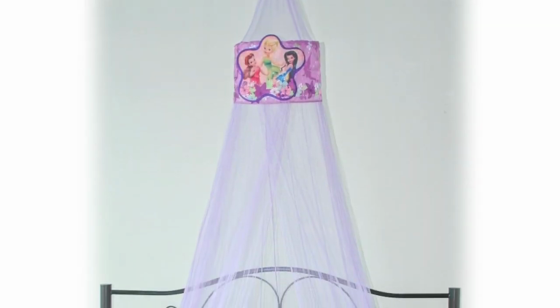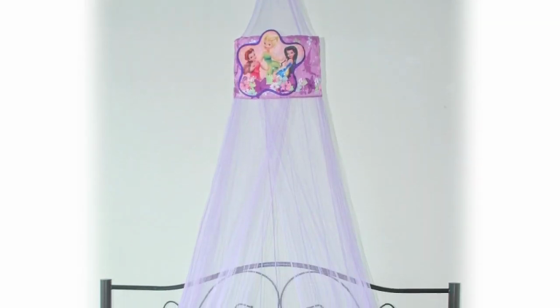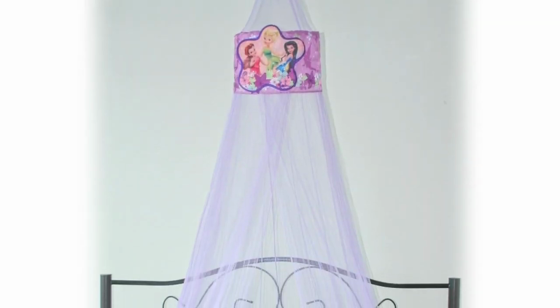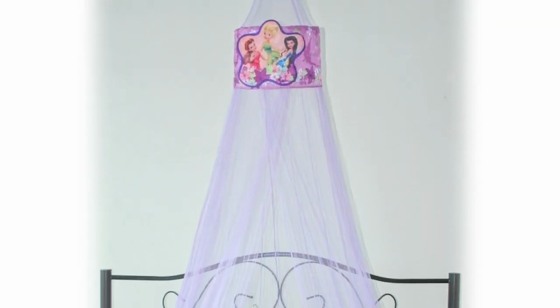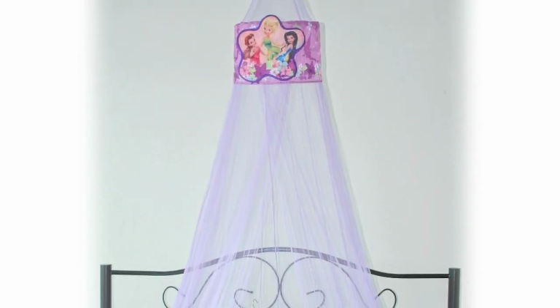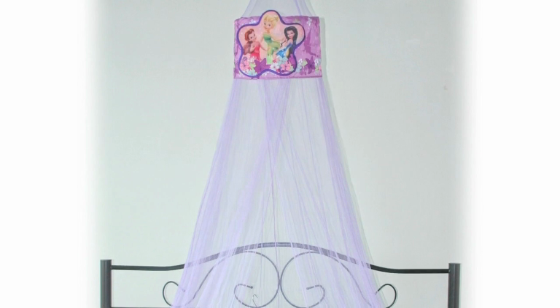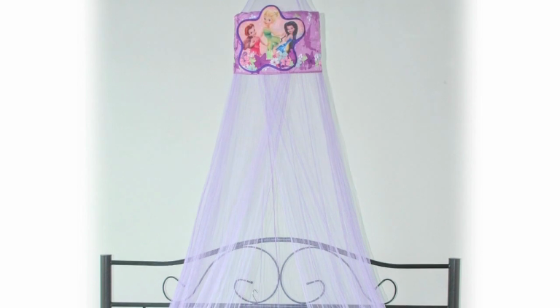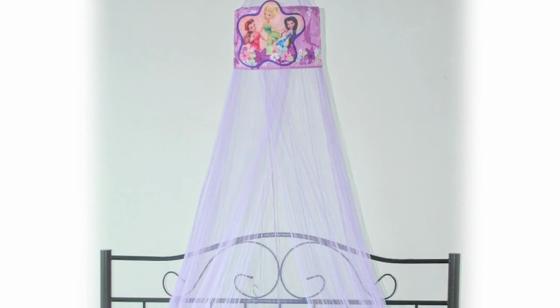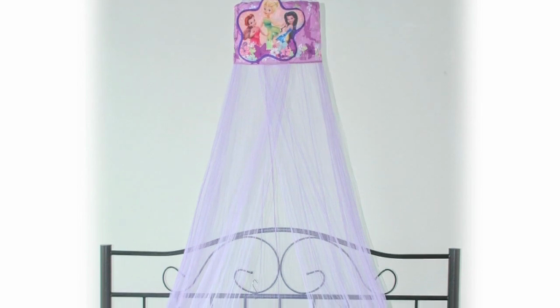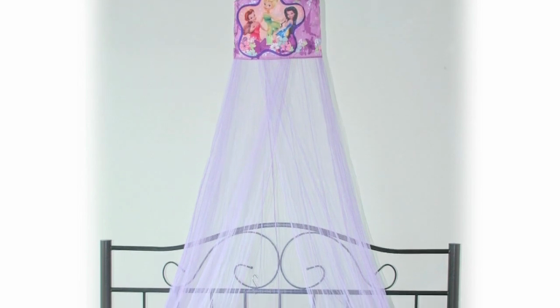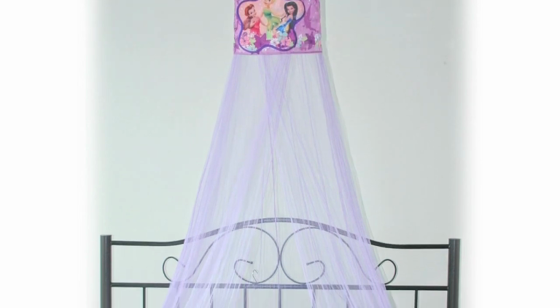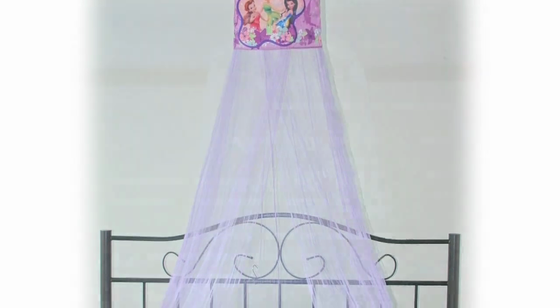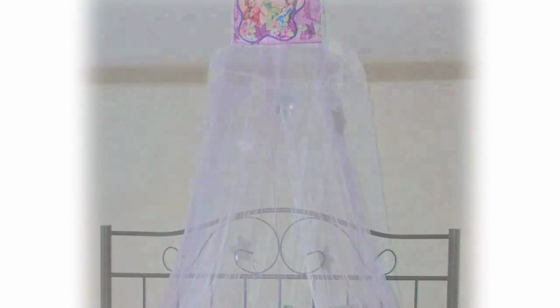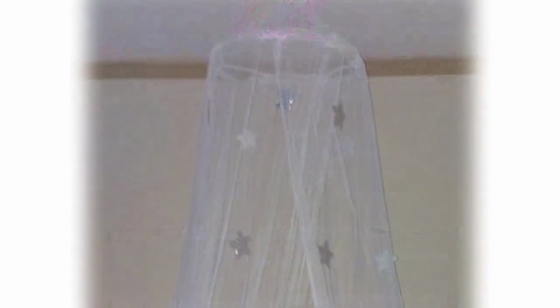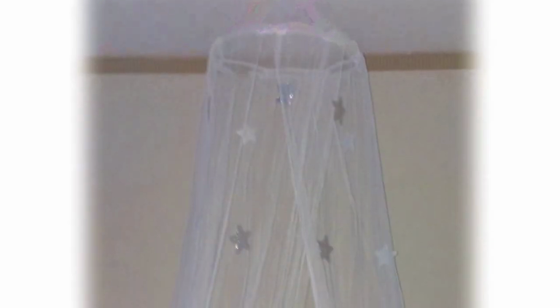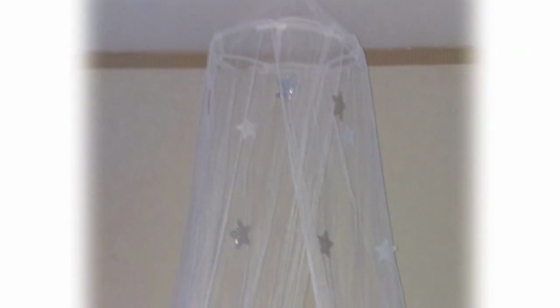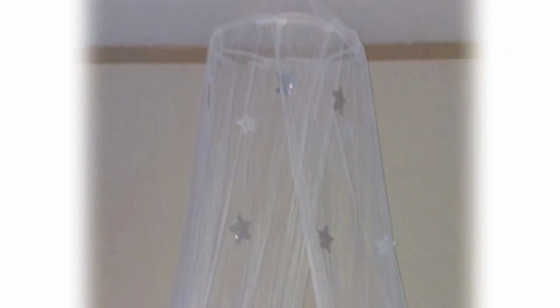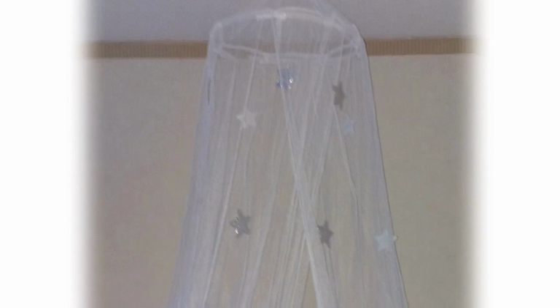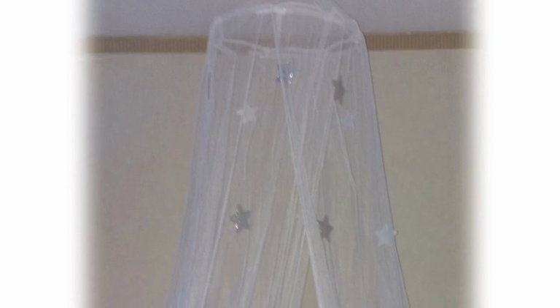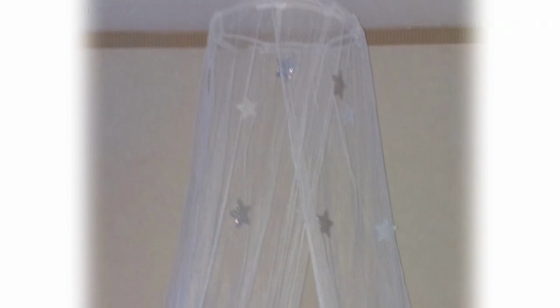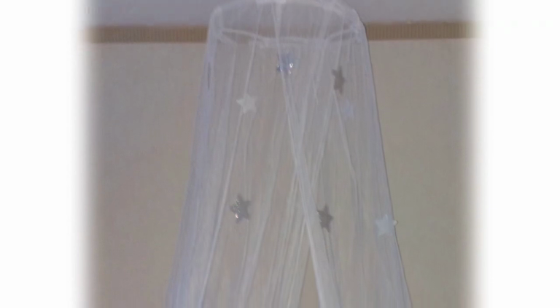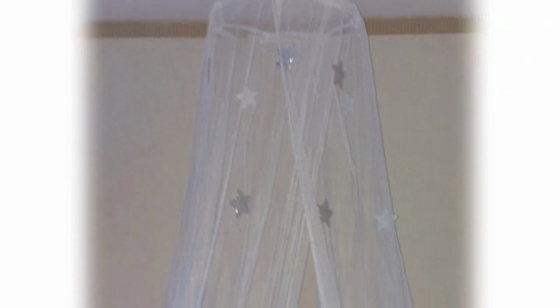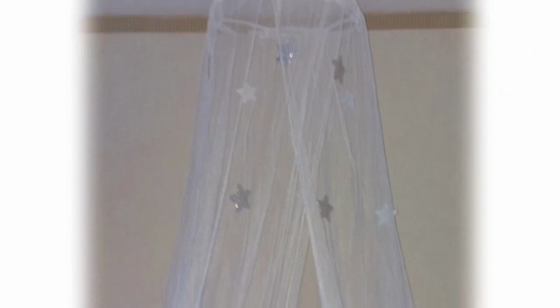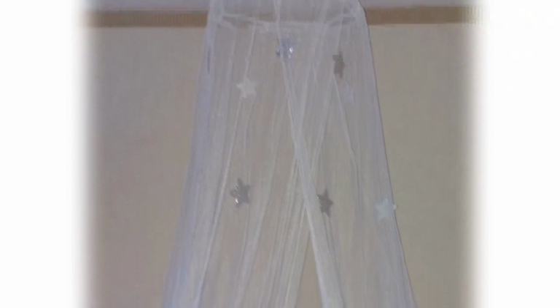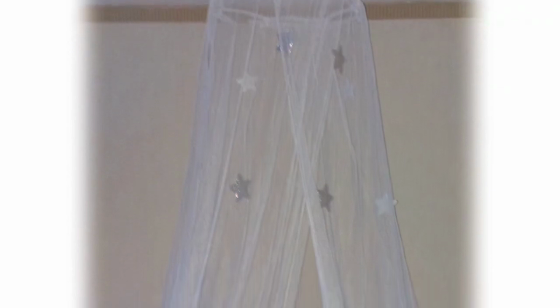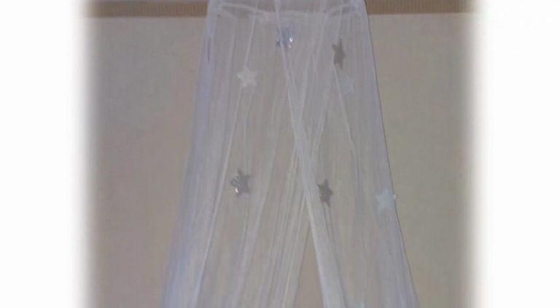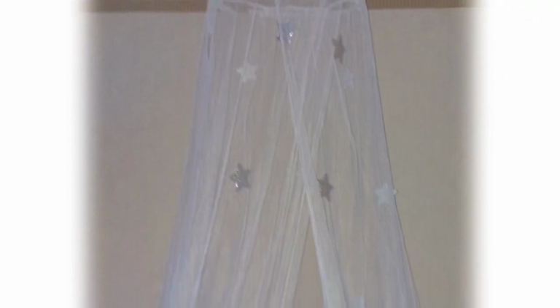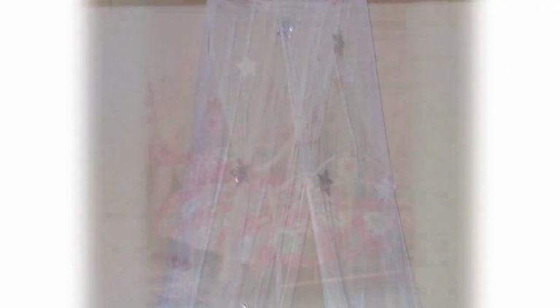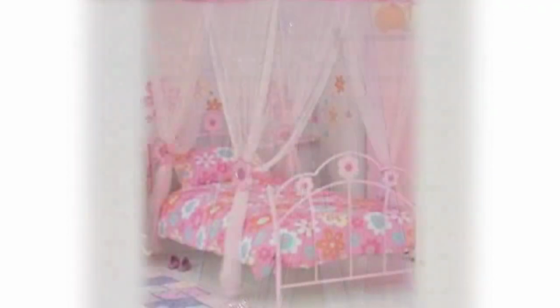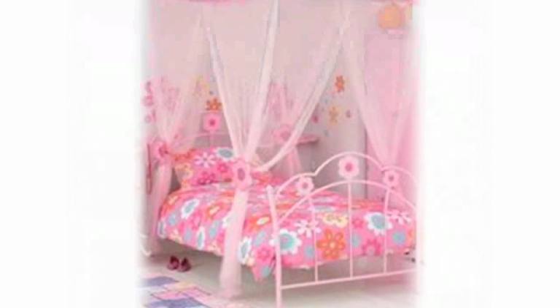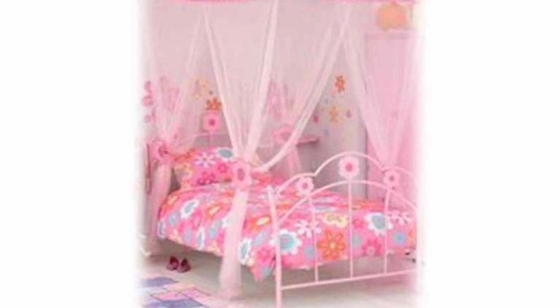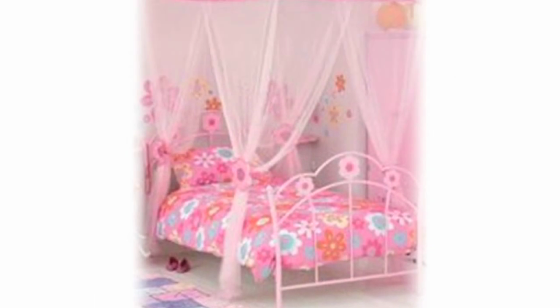Not sure what to buy your friends or family for Christmas? Why not visit our store now at www.mosquitonets4u.com and check out our range of bed canopies that are suitable for any age group. A princess bed canopy will make a little princess's dreams come true.